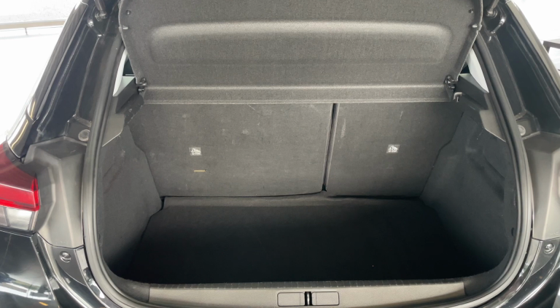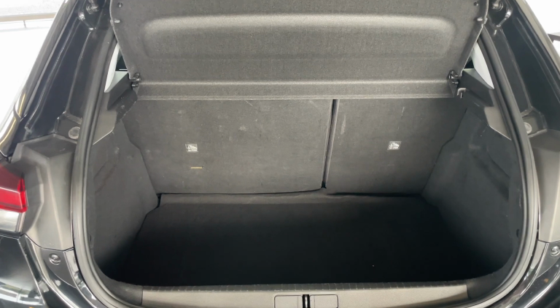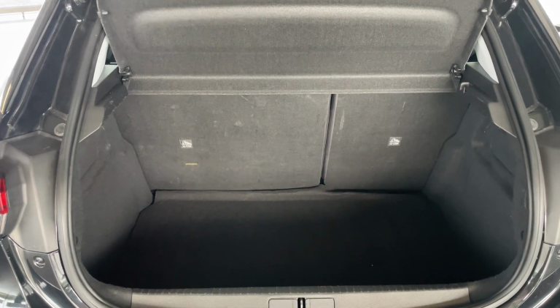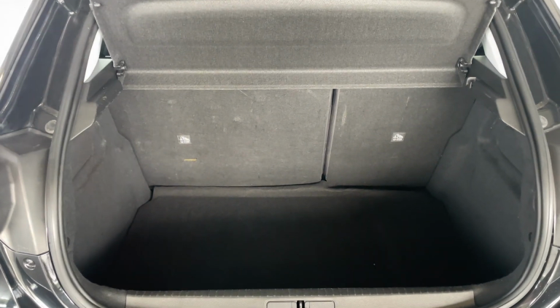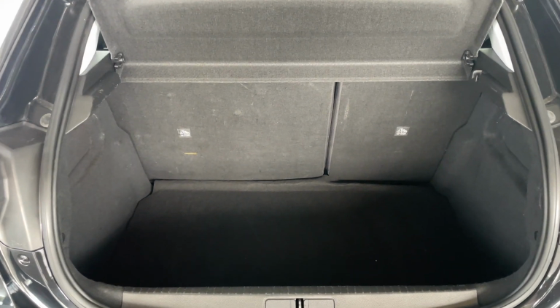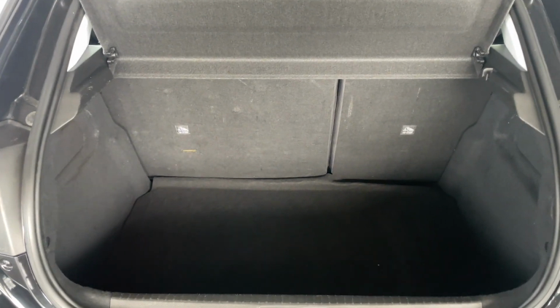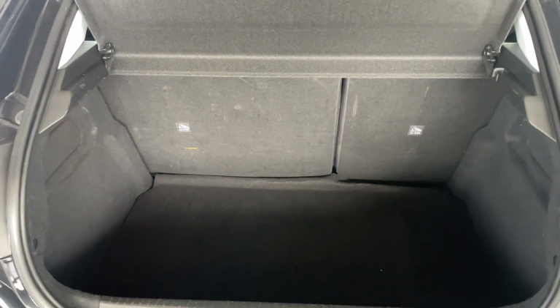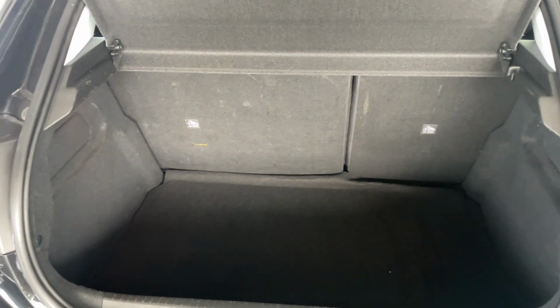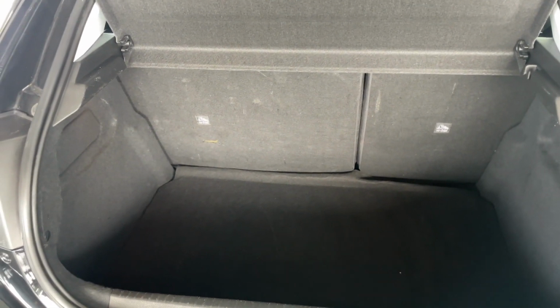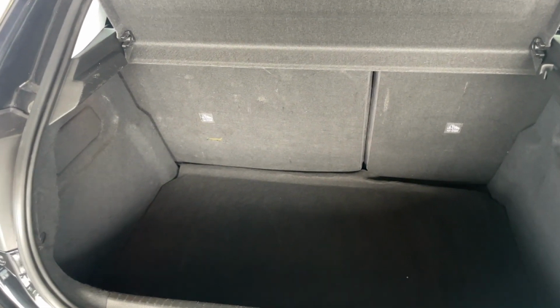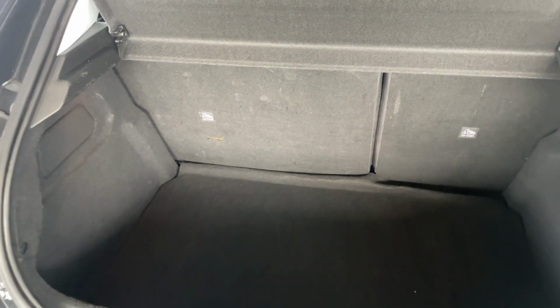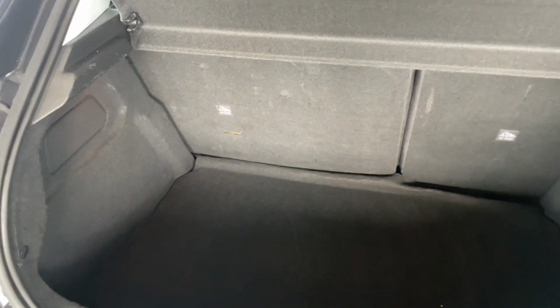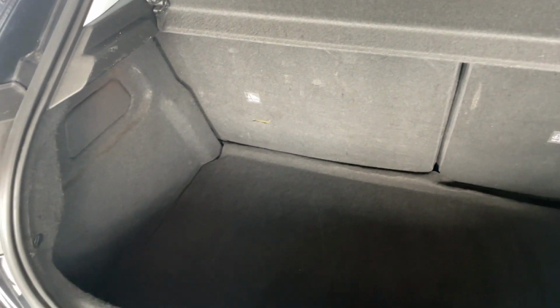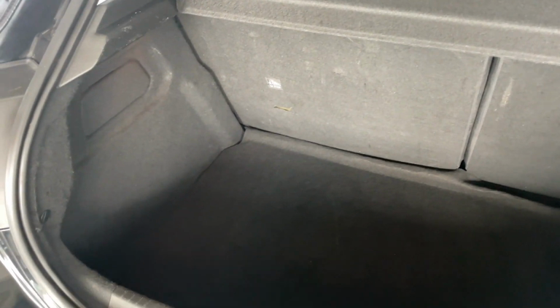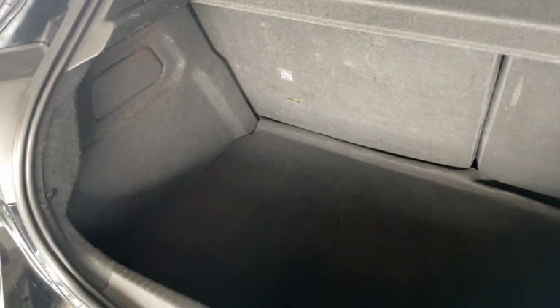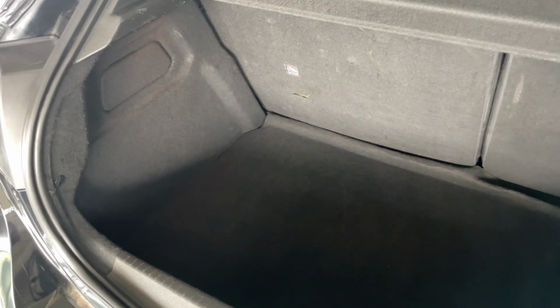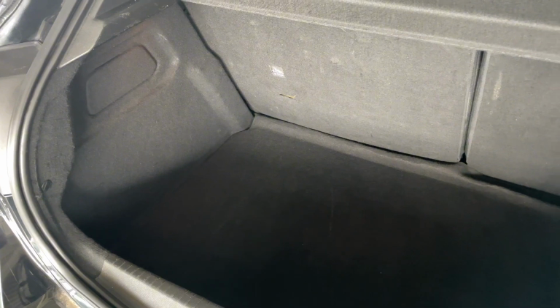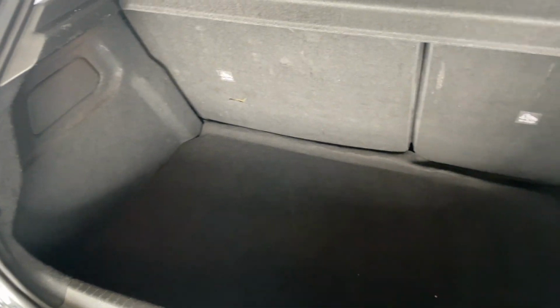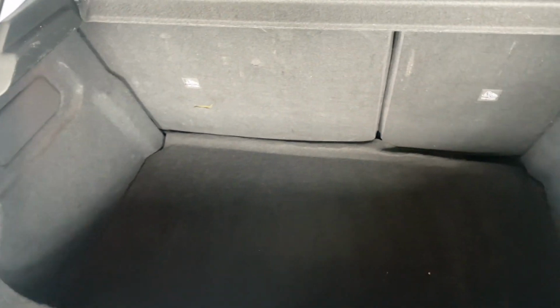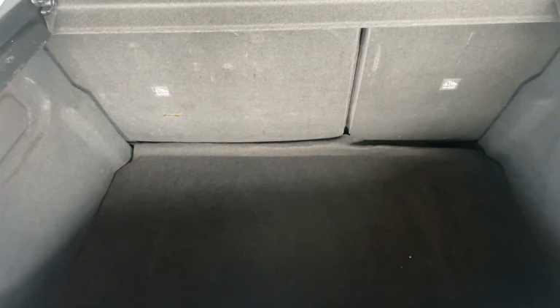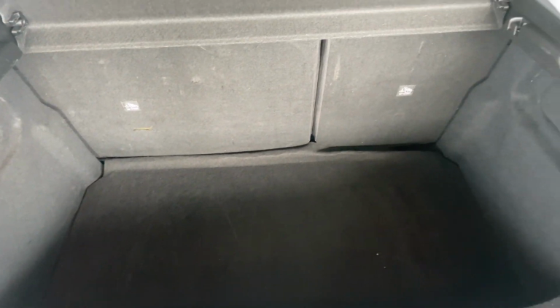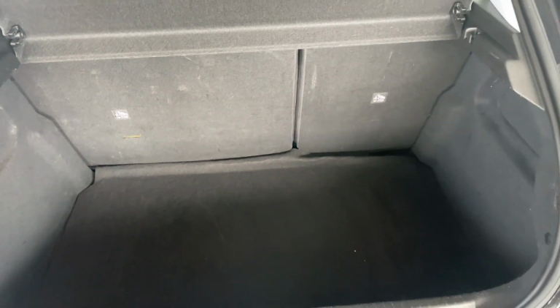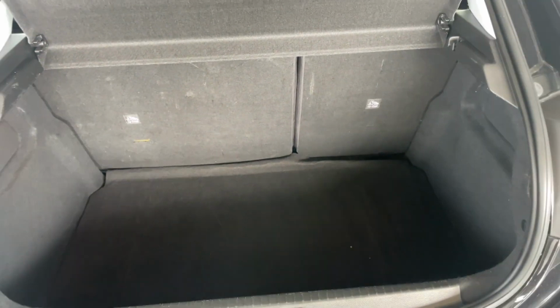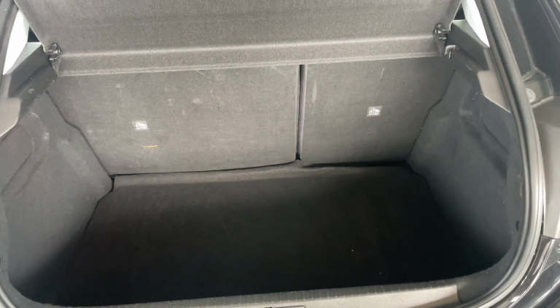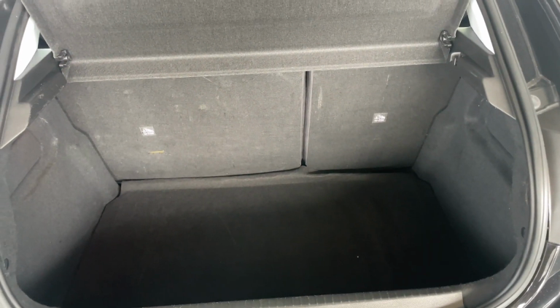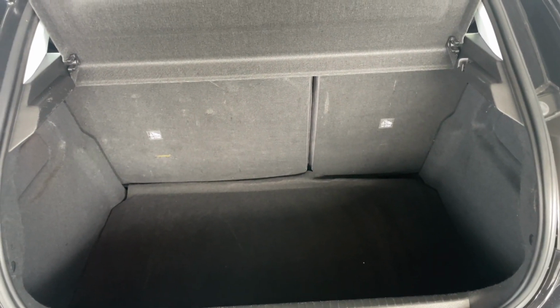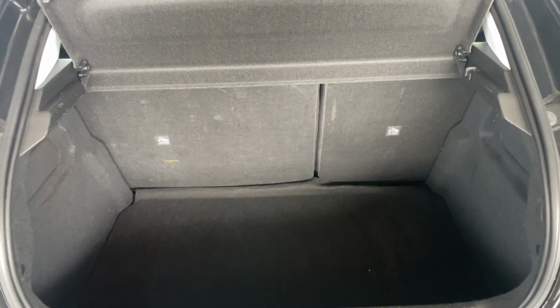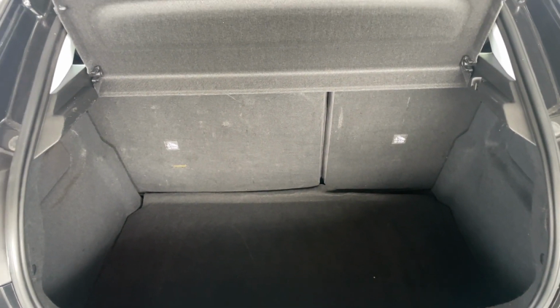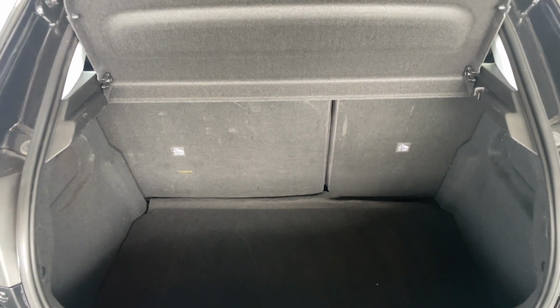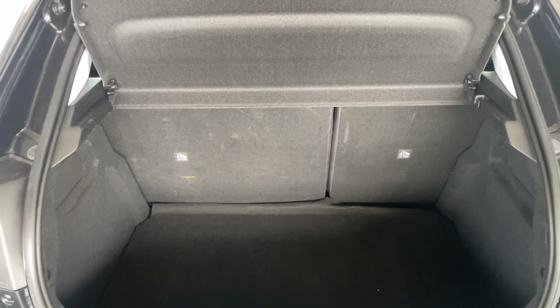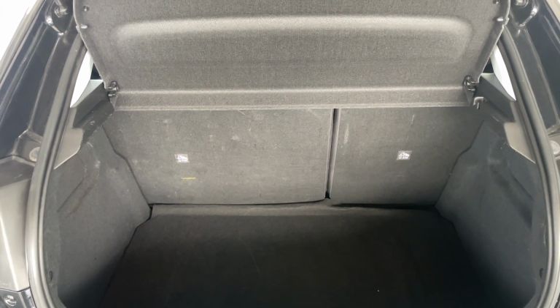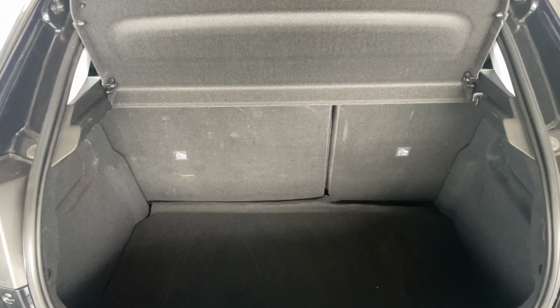Opening up the boot, you can see it's a very practical size for such a compact car — loads of space to fit all your shopping and everyday needs. The boot also comes with a 60/40 split for the back seat.